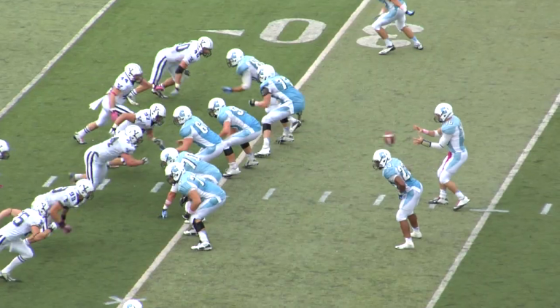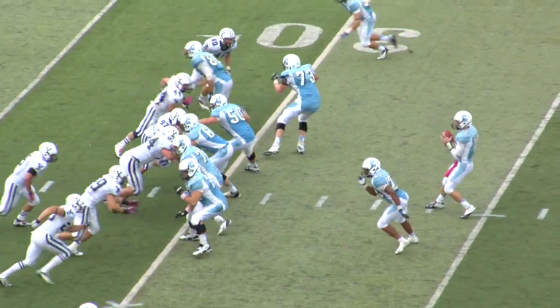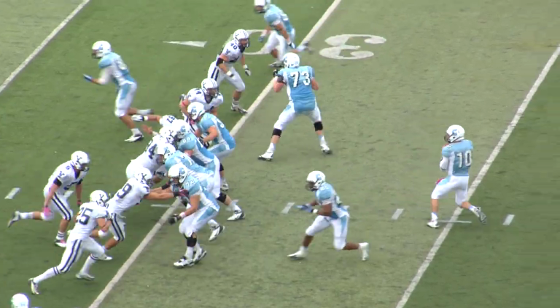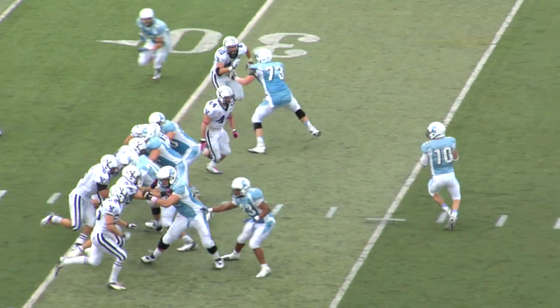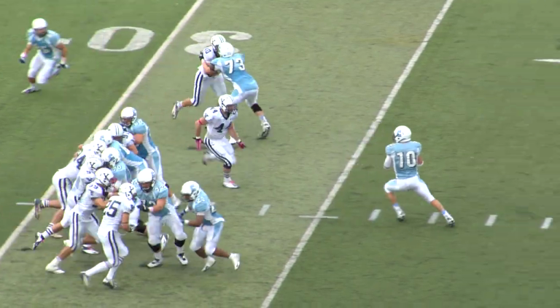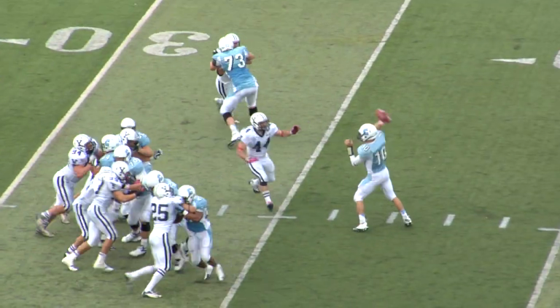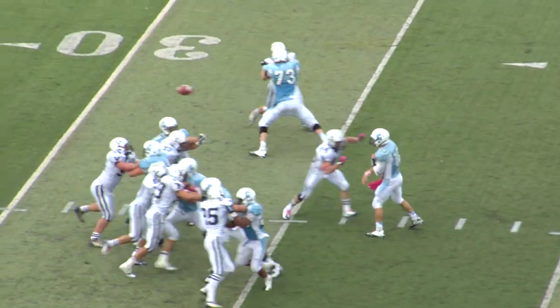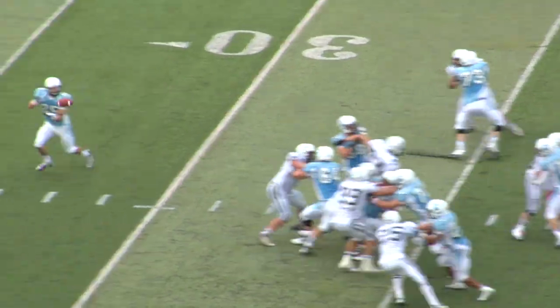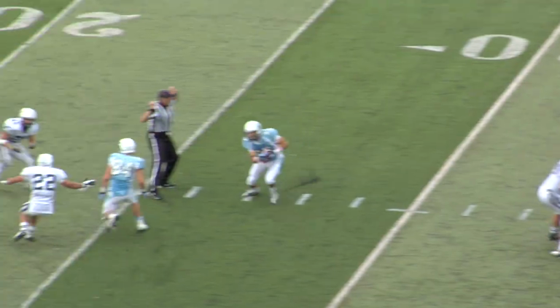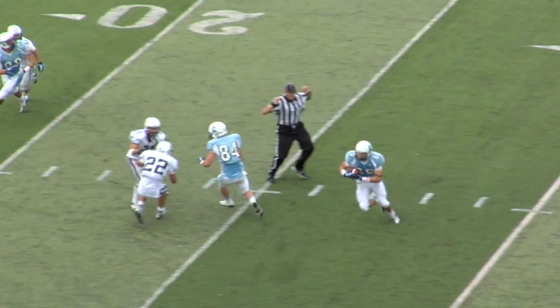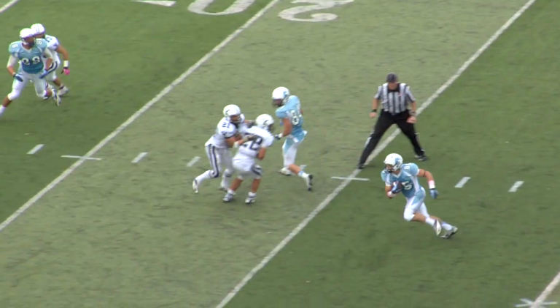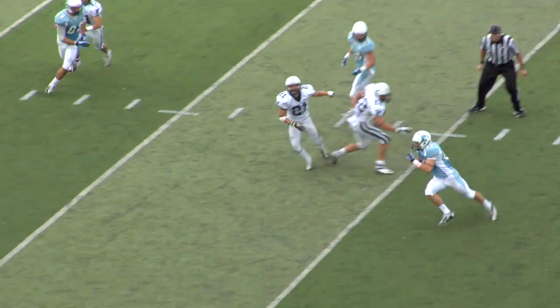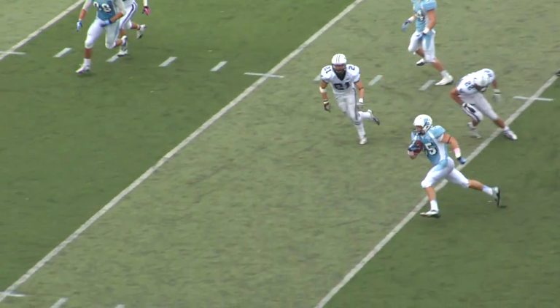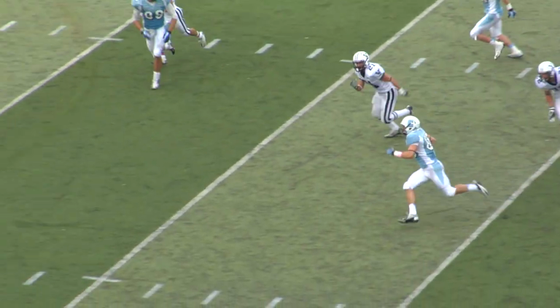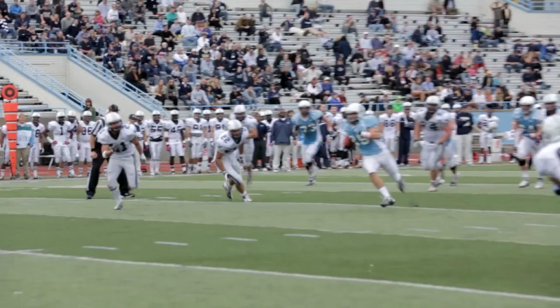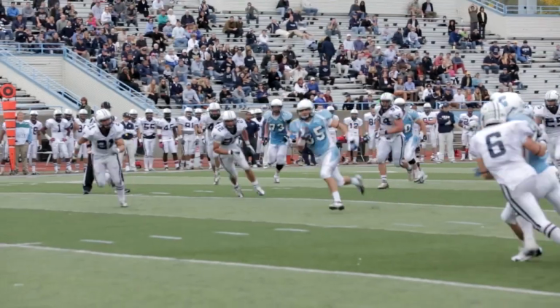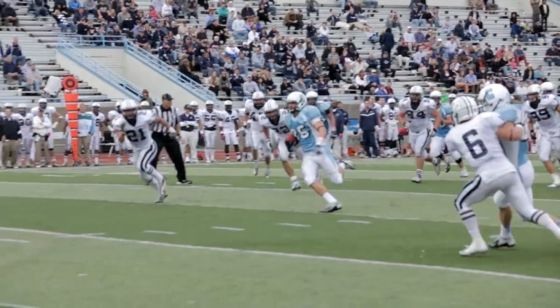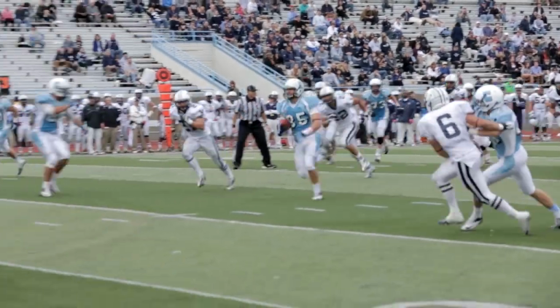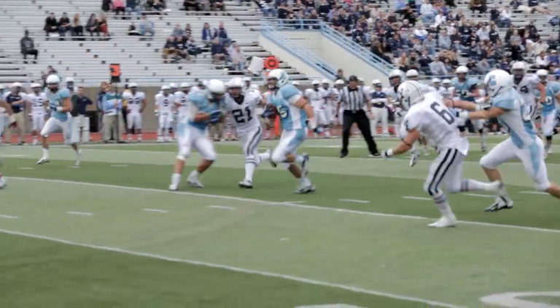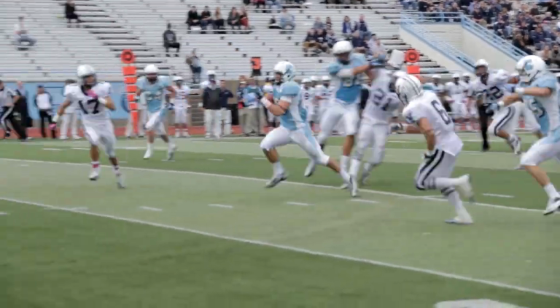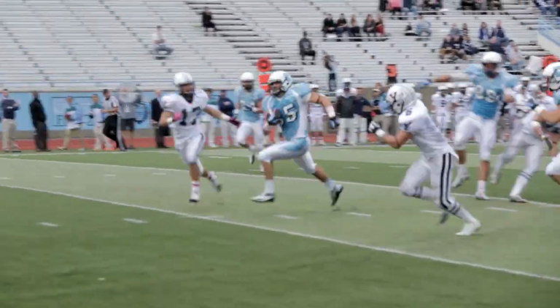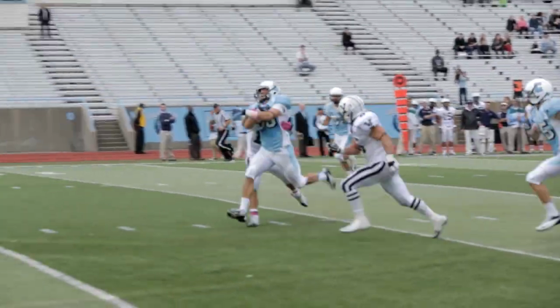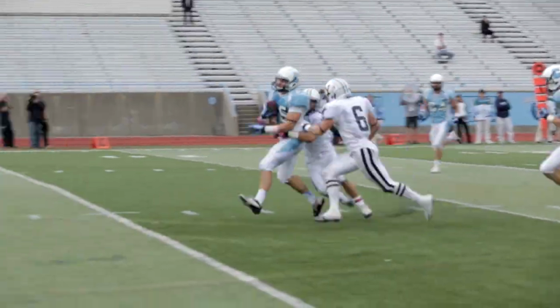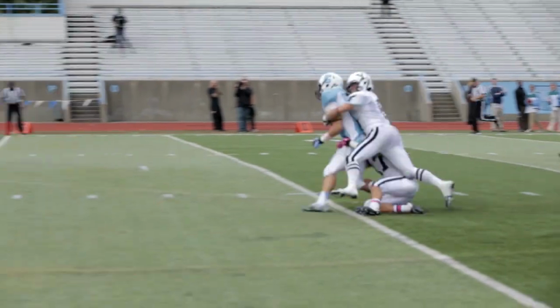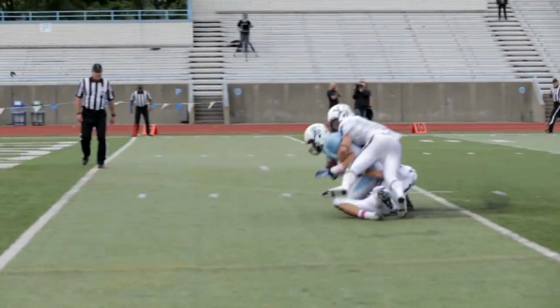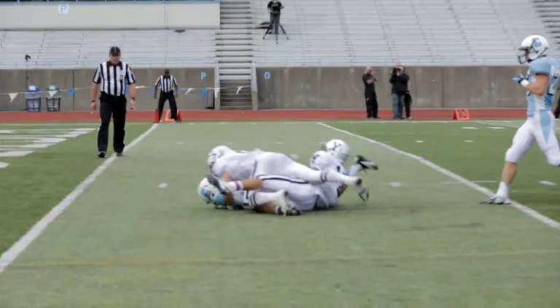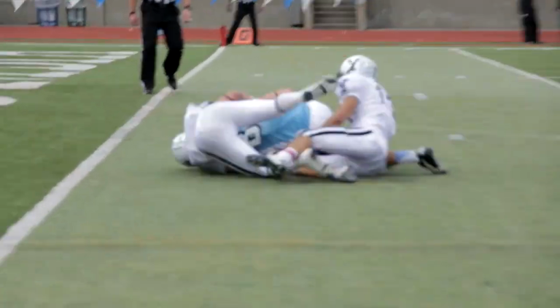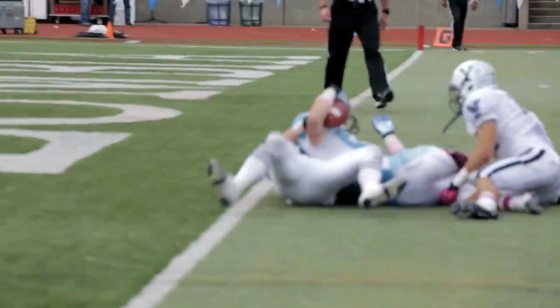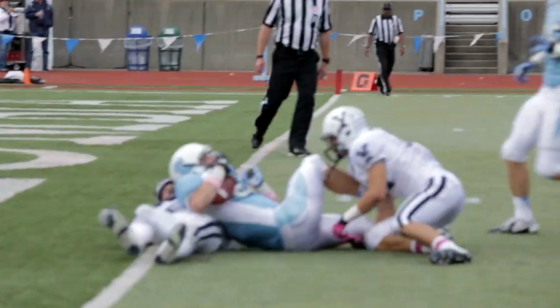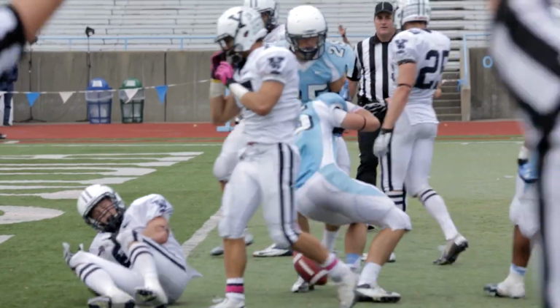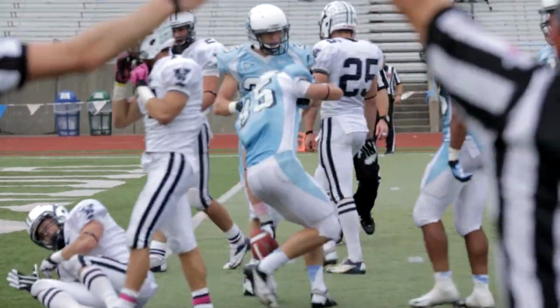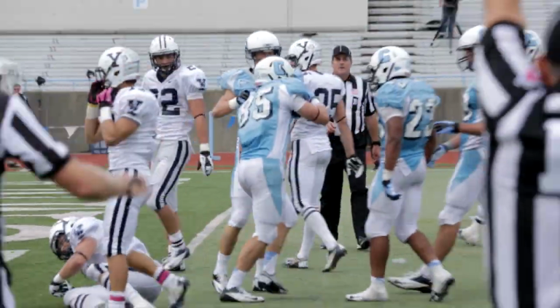Third down, Bracket to throw. Pressured over the middle, ball caught. First down and more — 25, 20, 15, 10, 5, and wrestled down inside the 5-yard line.